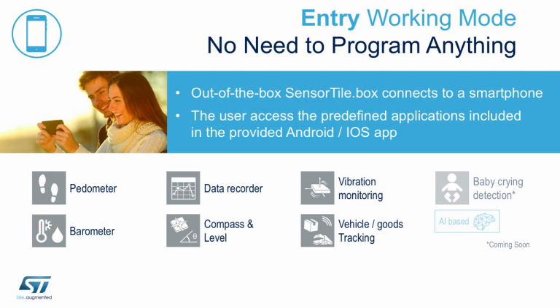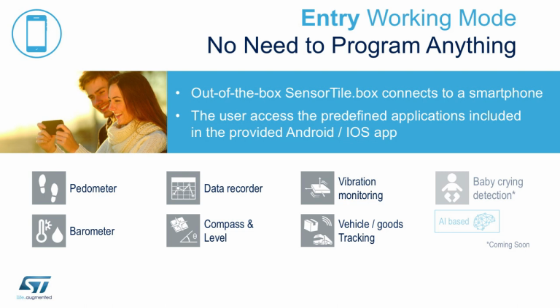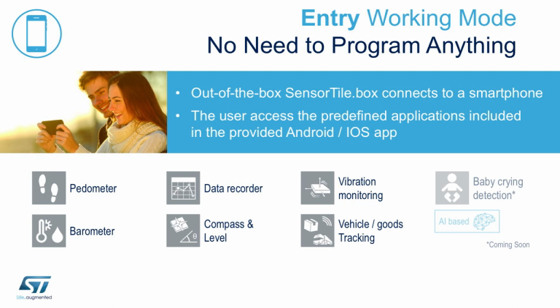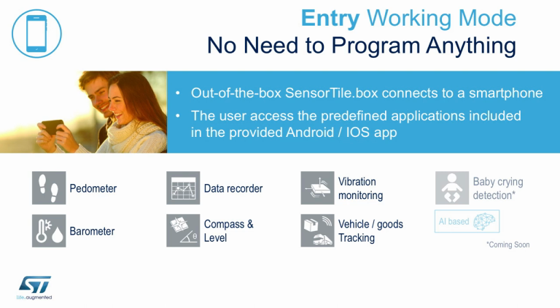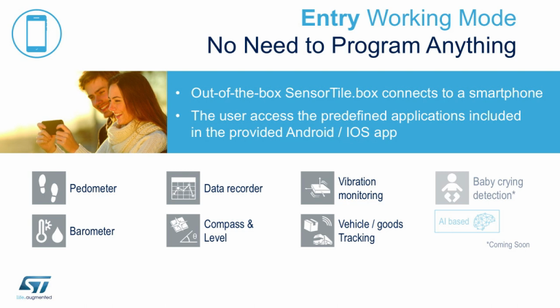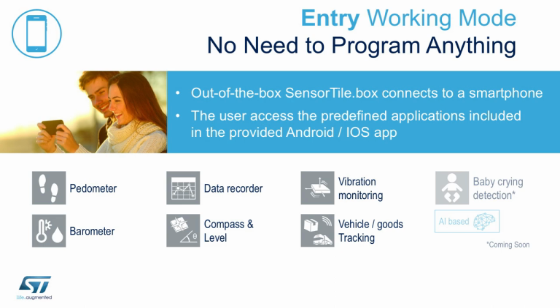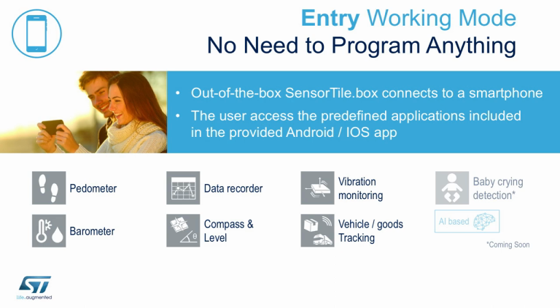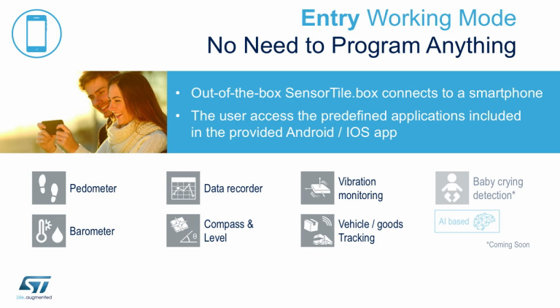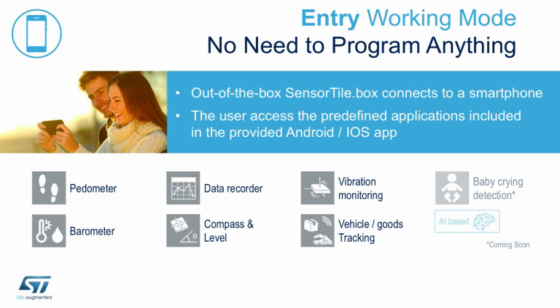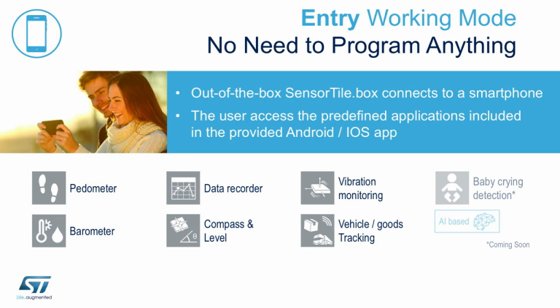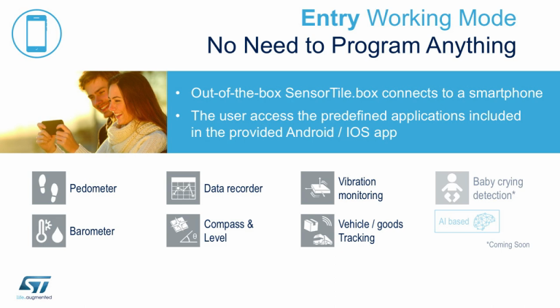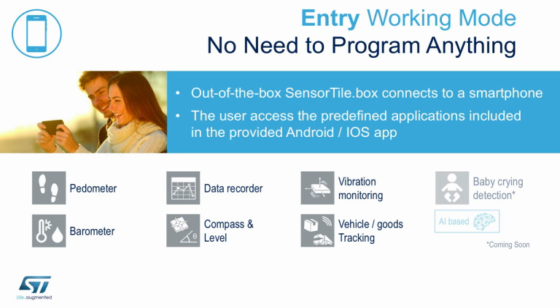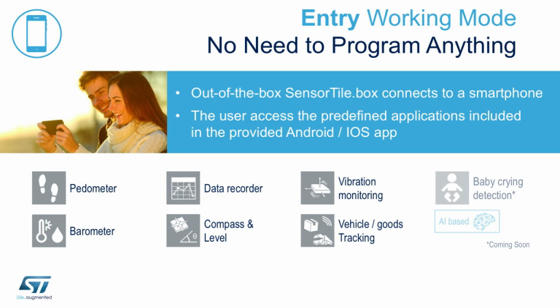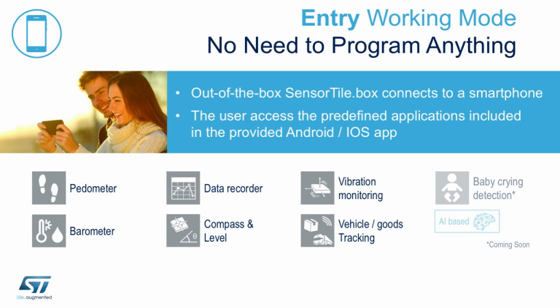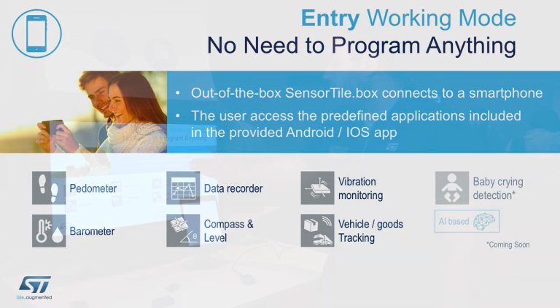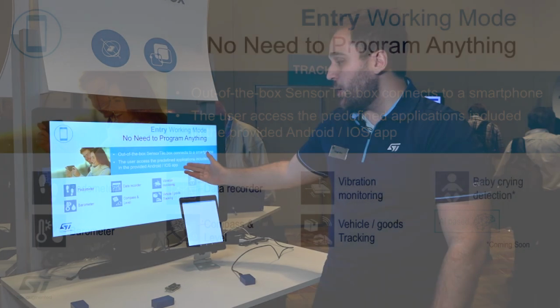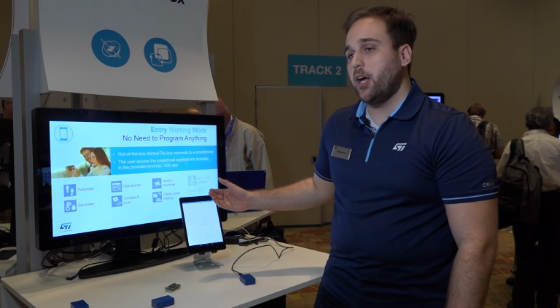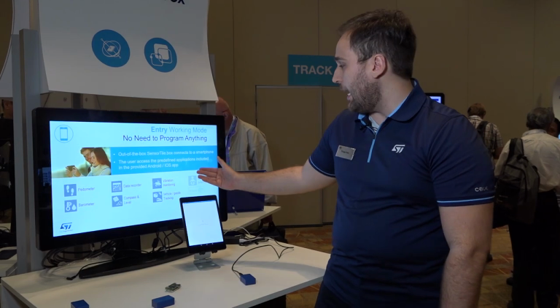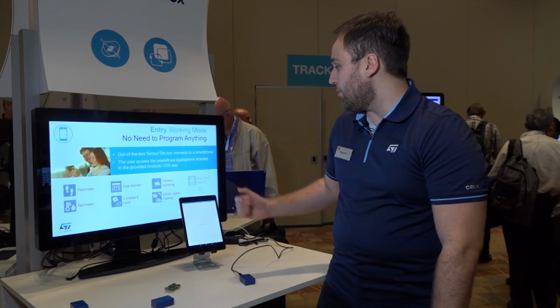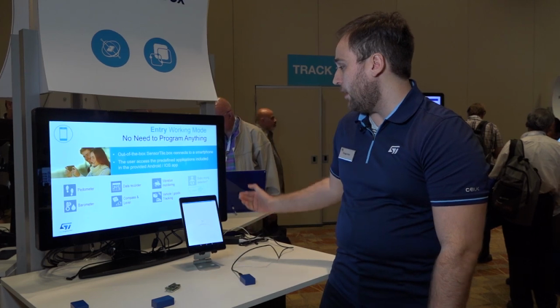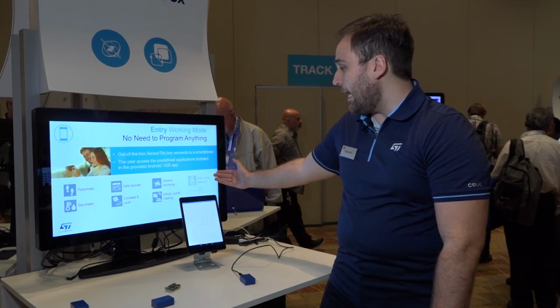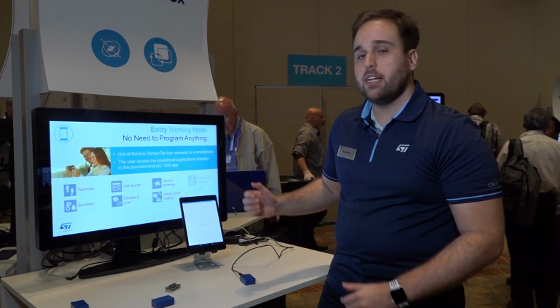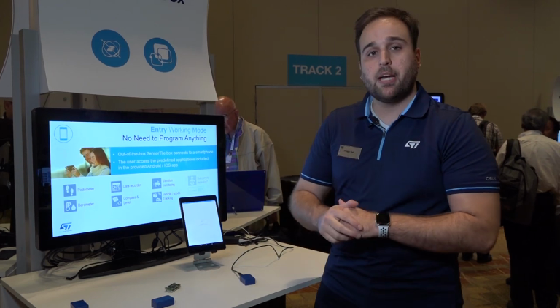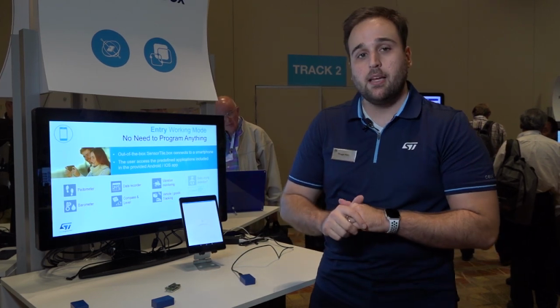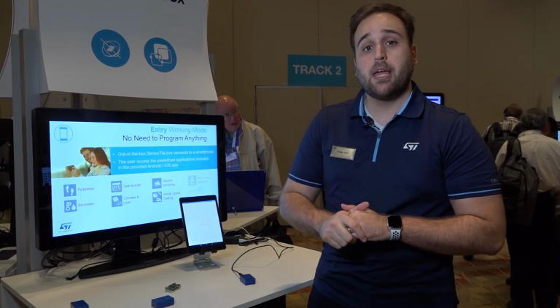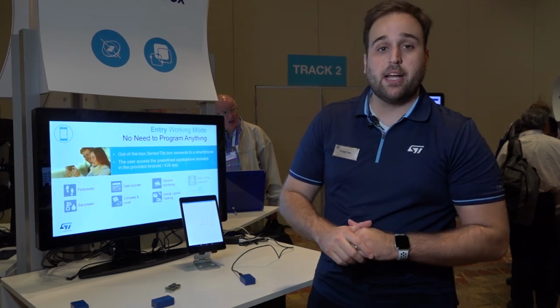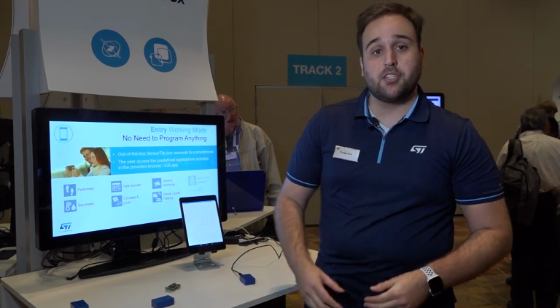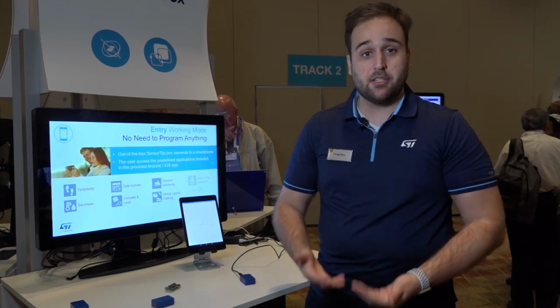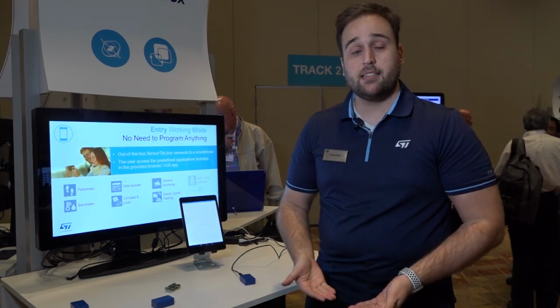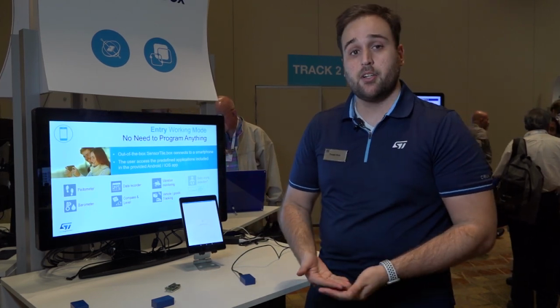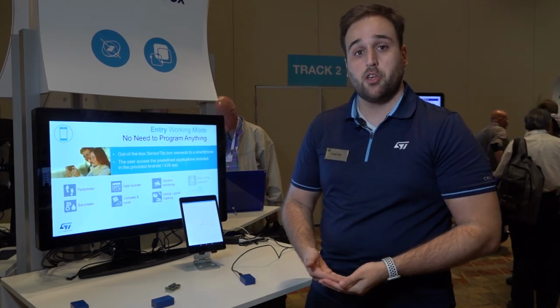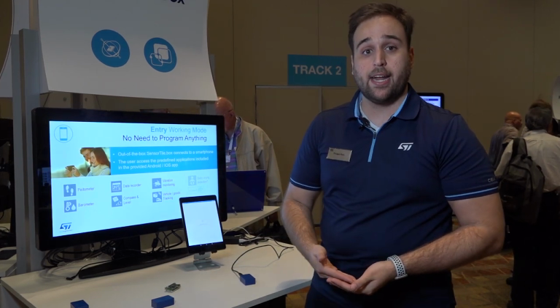For example: pedometer, barometer, data logging, compass and level detection with the inclinometer, vibration monitoring, asset tracking, and even the upcoming baby crying detection based on STM32.ai.